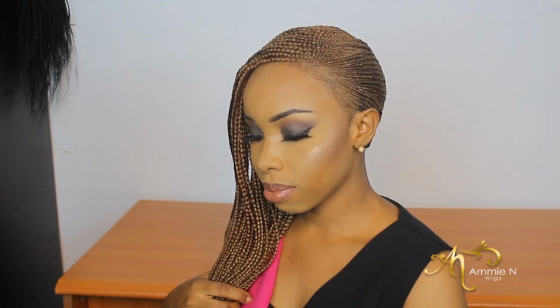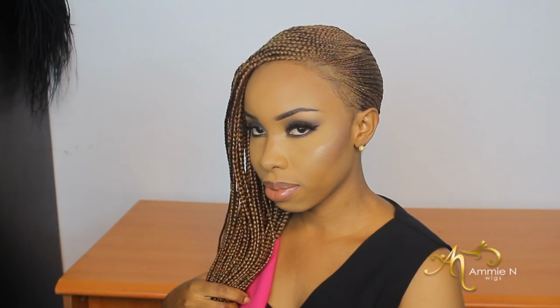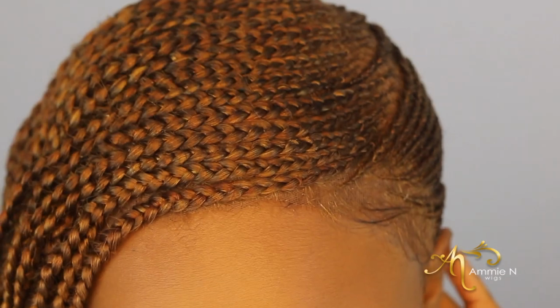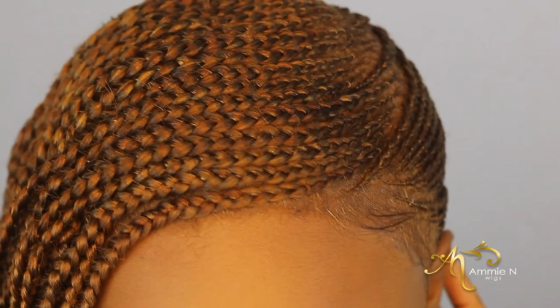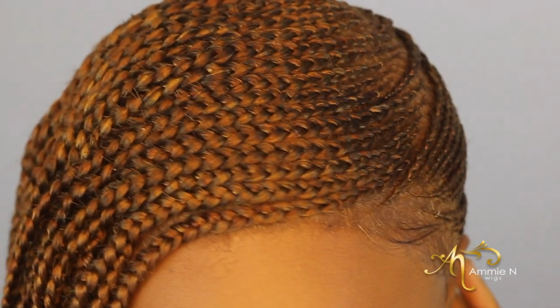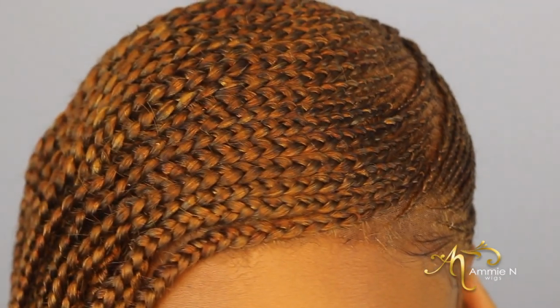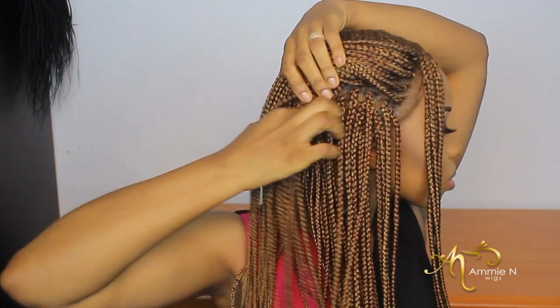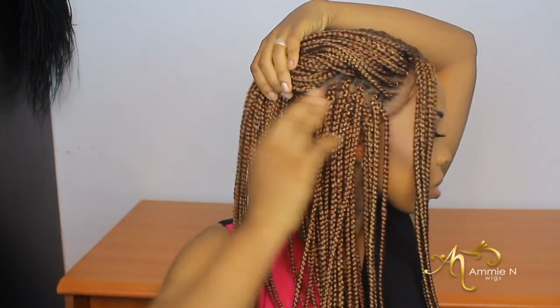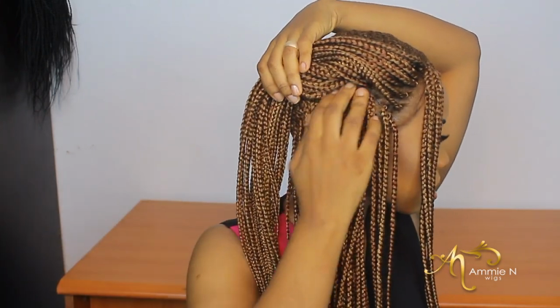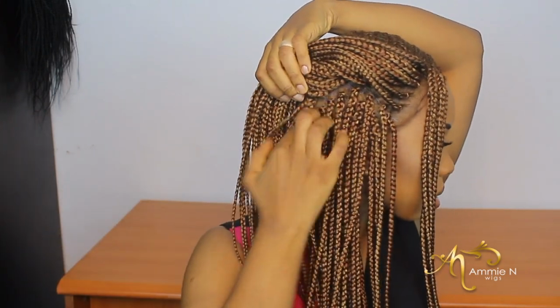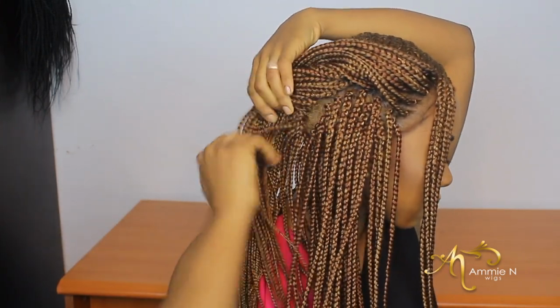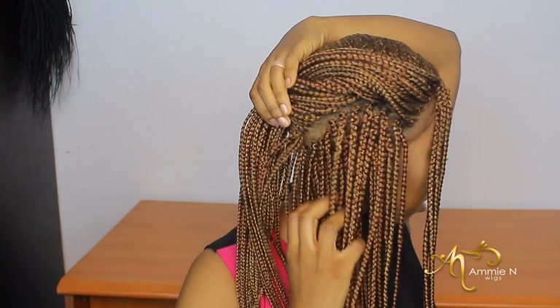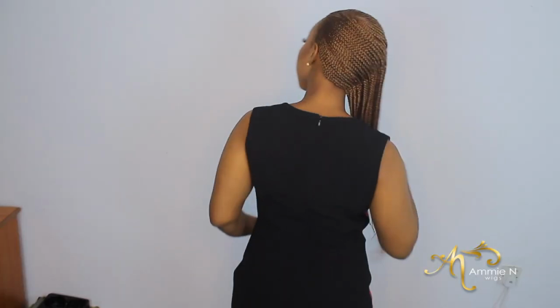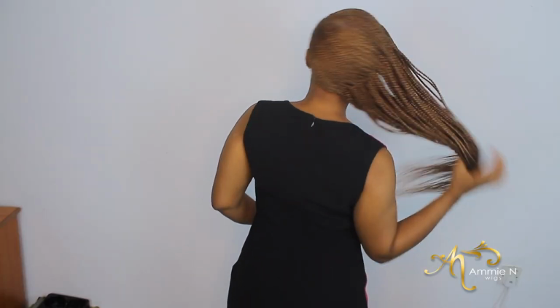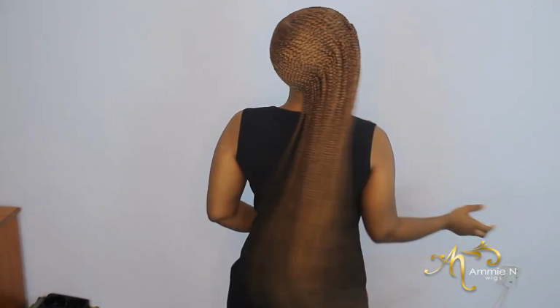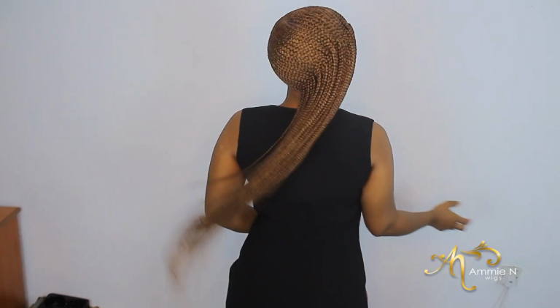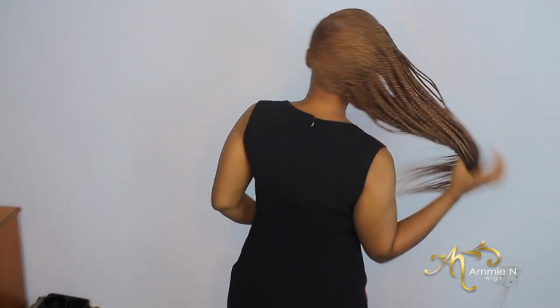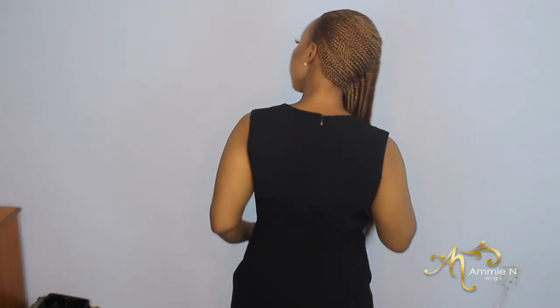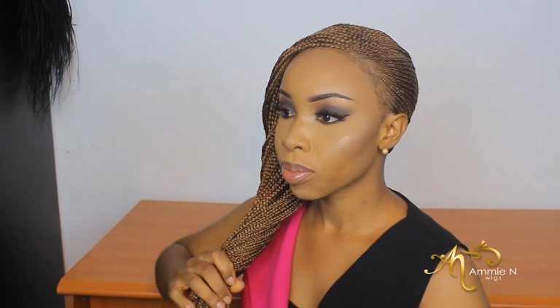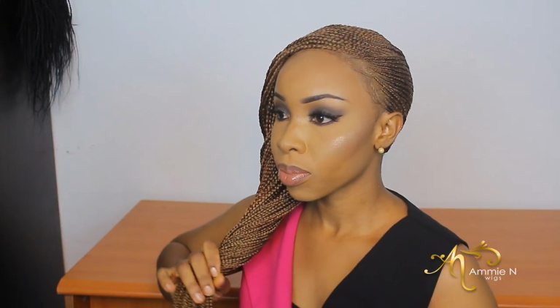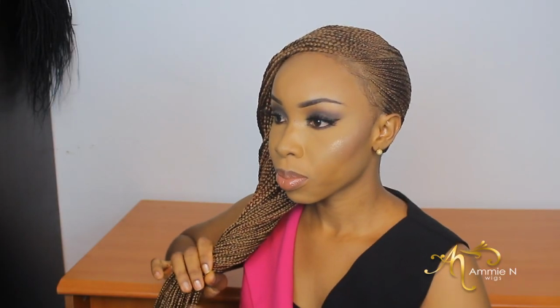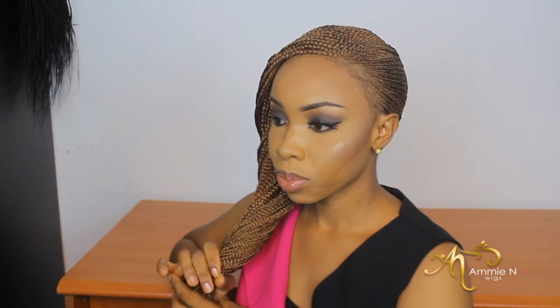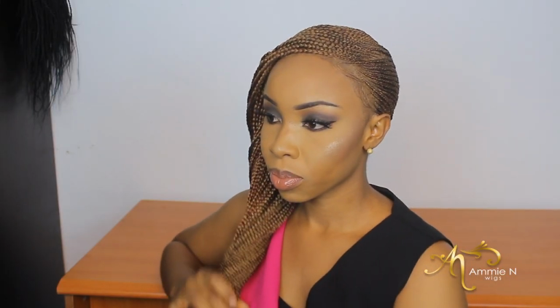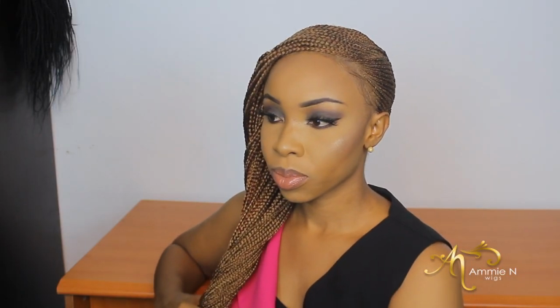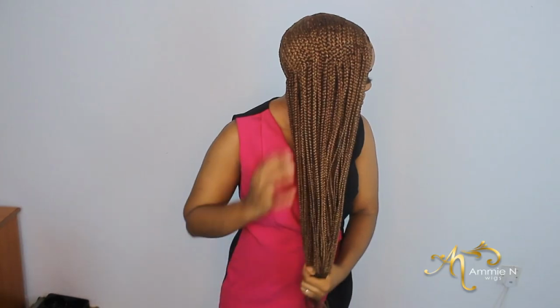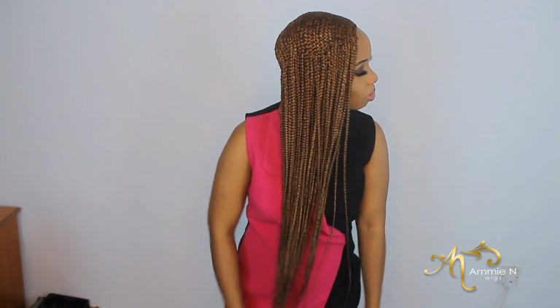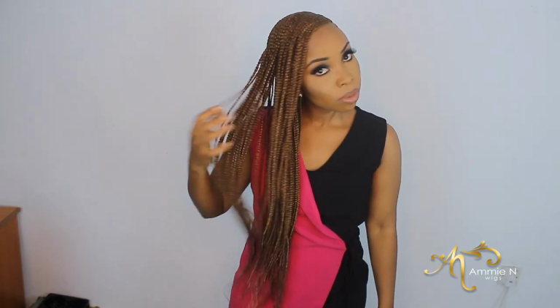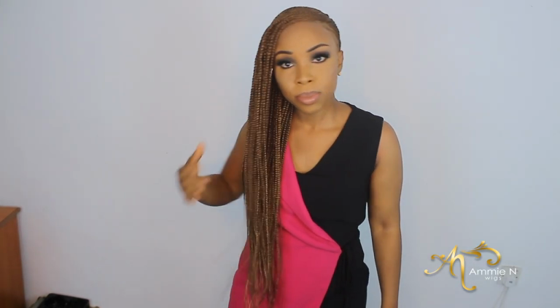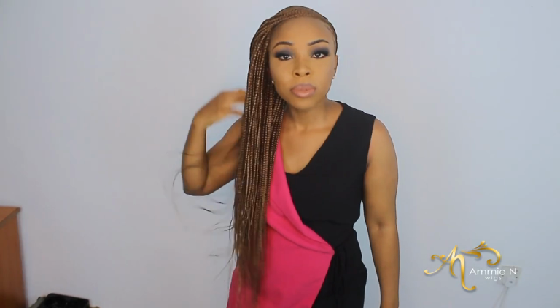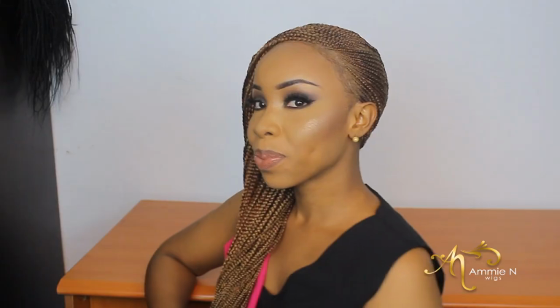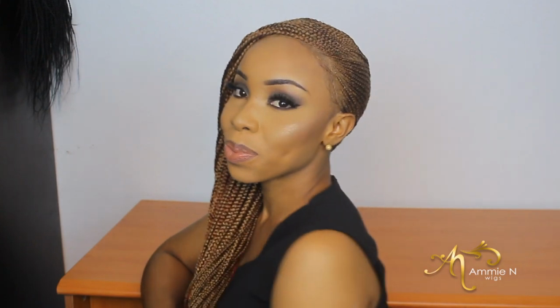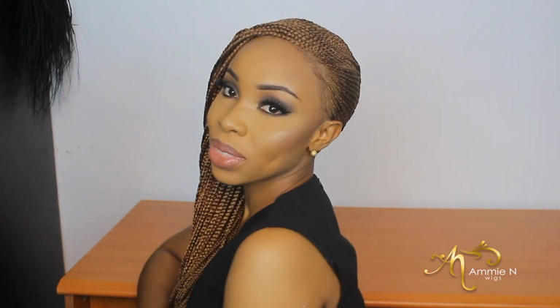This is the final look, guys. I hope you enjoyed this video and I hope you learned a thing or two from this tutorial. If you have comments, leave them in the comment section below. Thank you guys for watching, and until next time, stay safe.